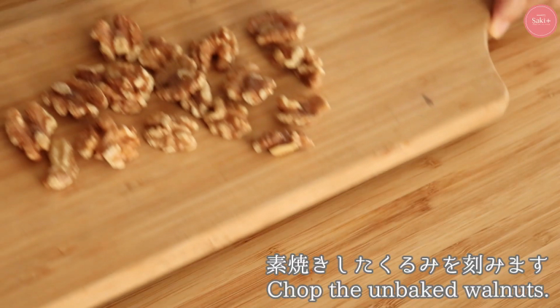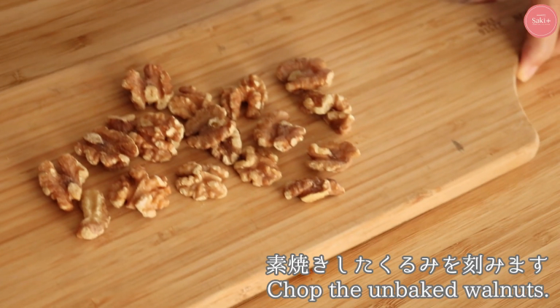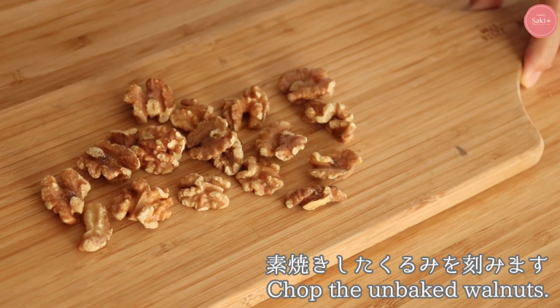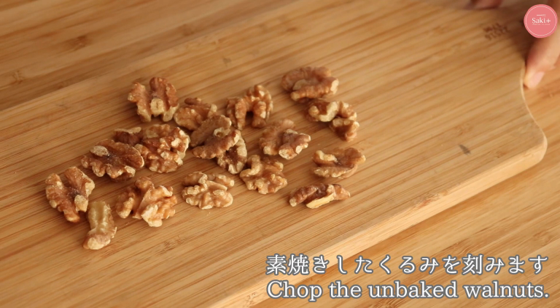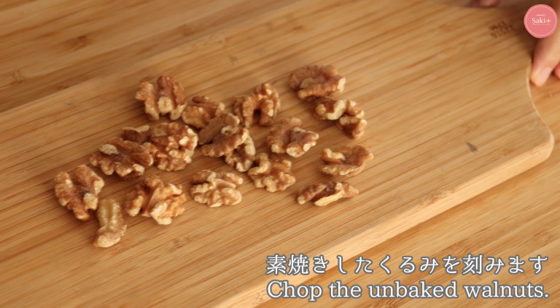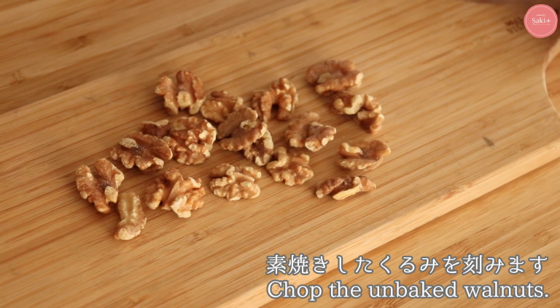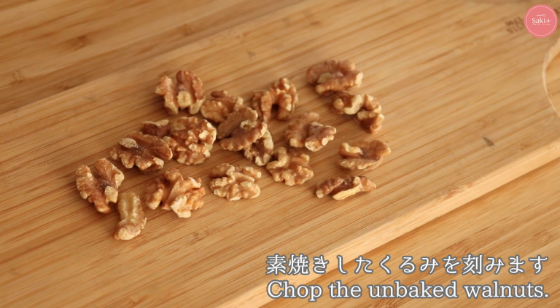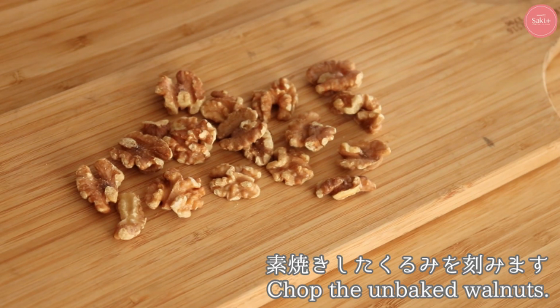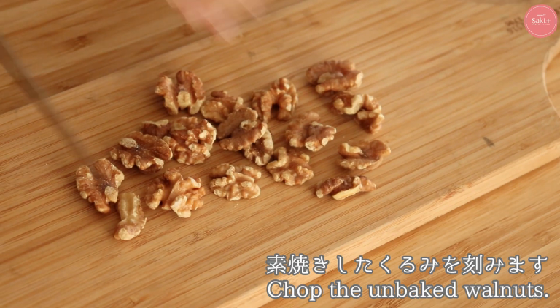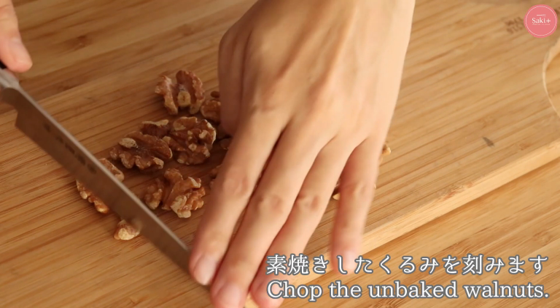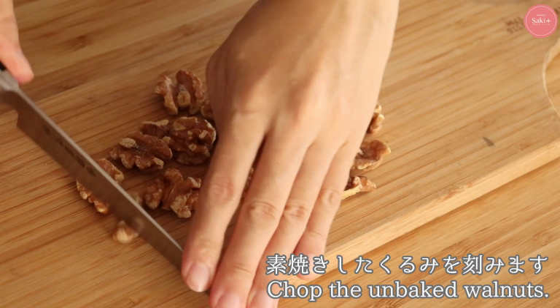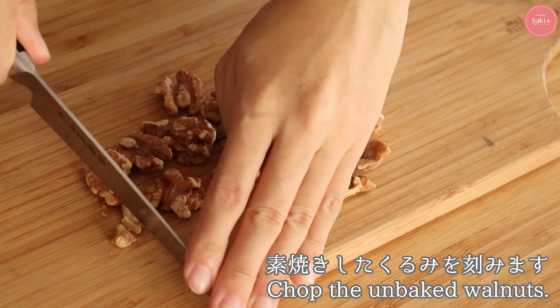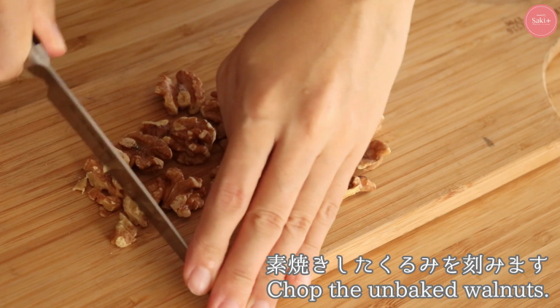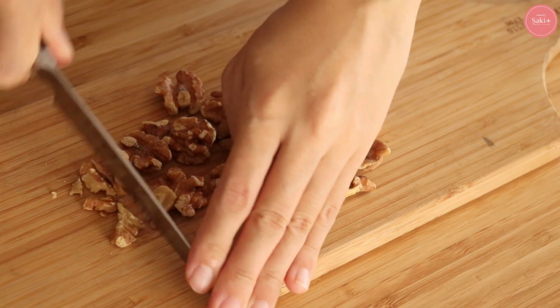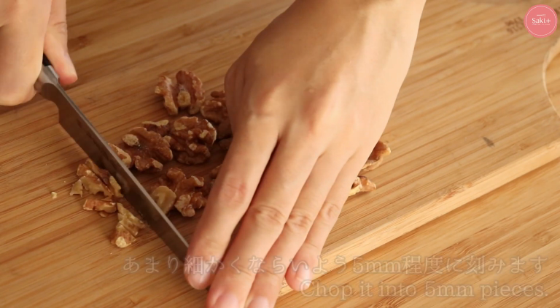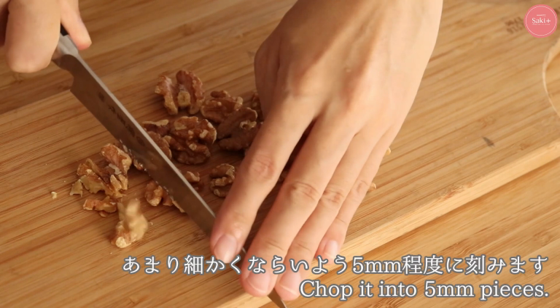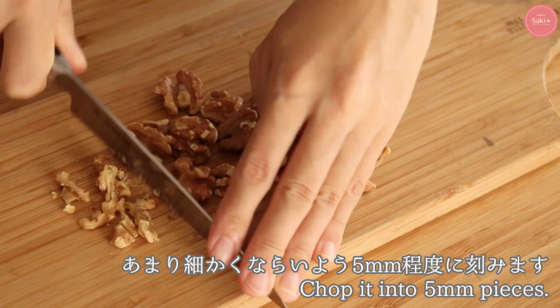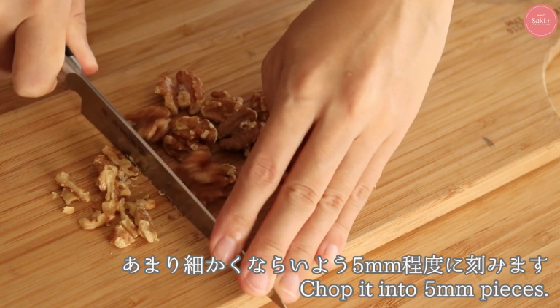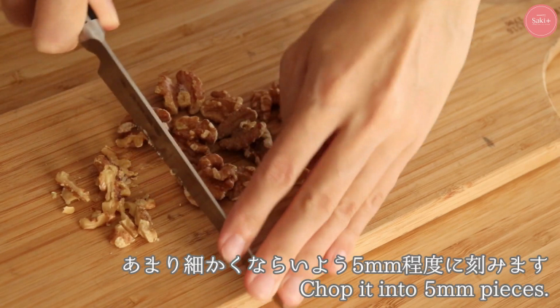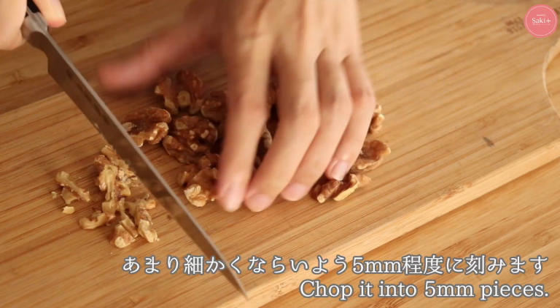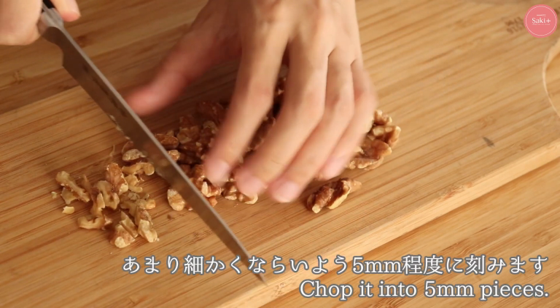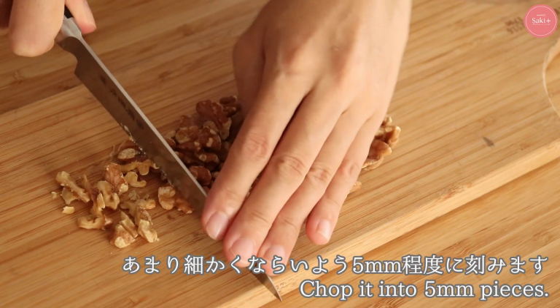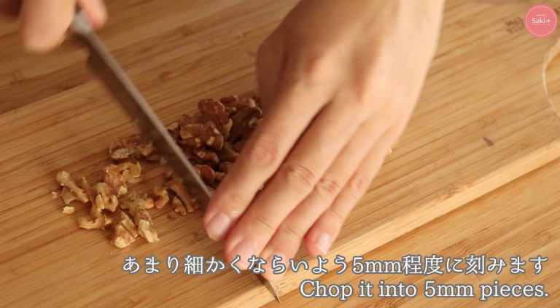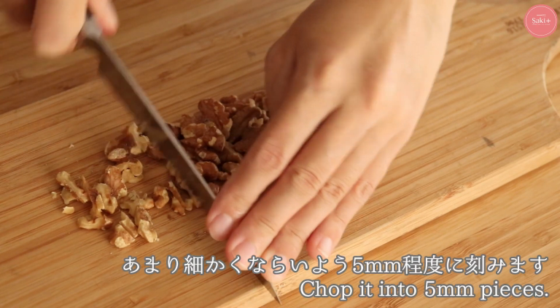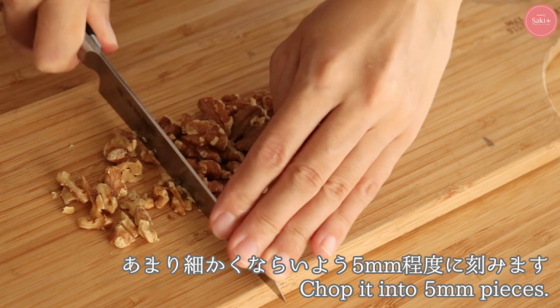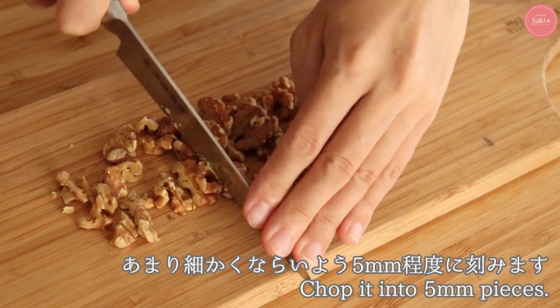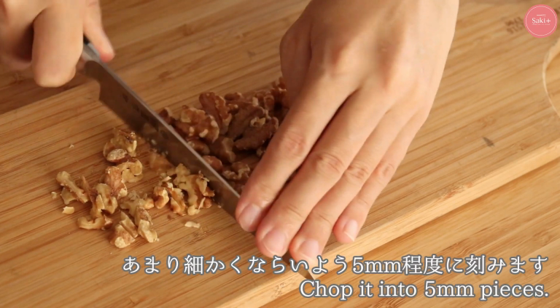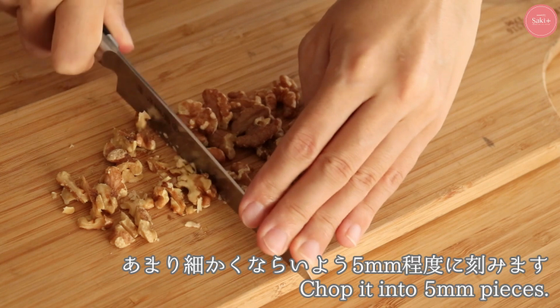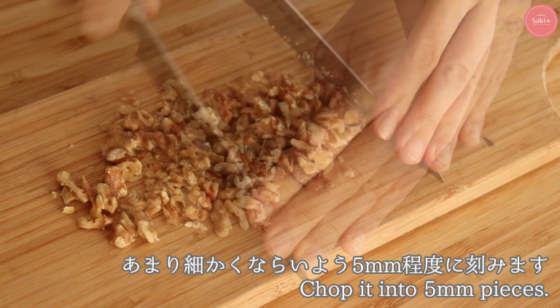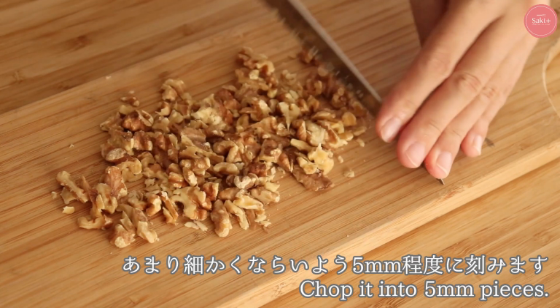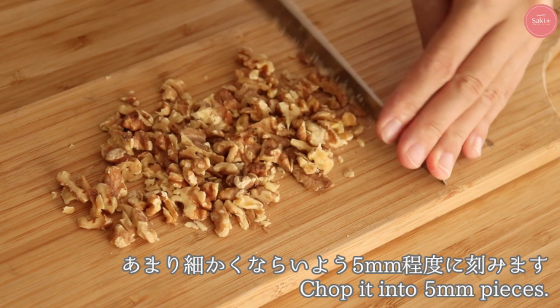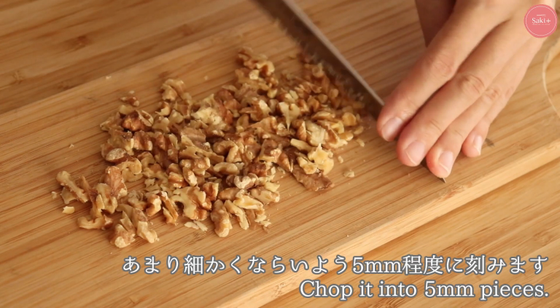Today, I'm going to make a diamond chocolate. I'm going to make a nut, so I'm going to put the cream on it. I'm going to cut the cream to 5mm.